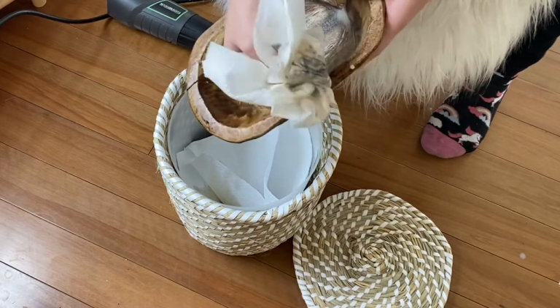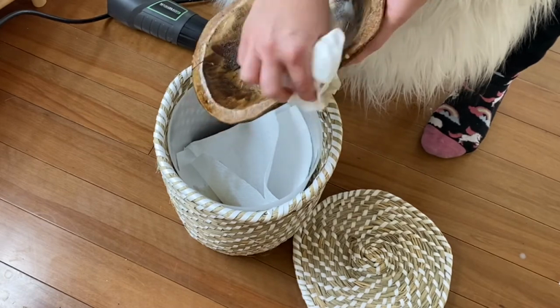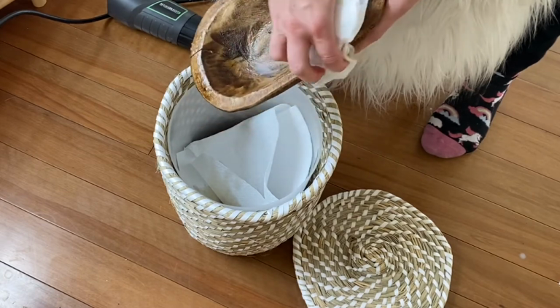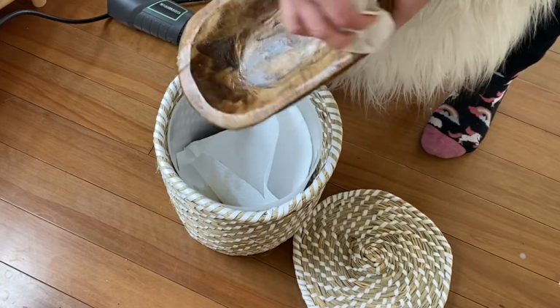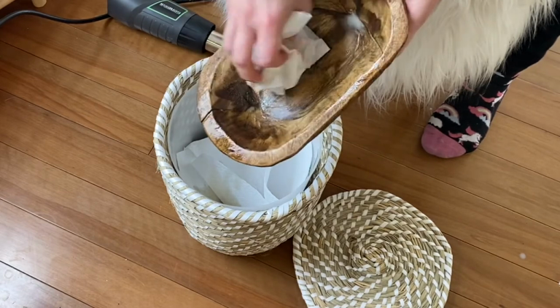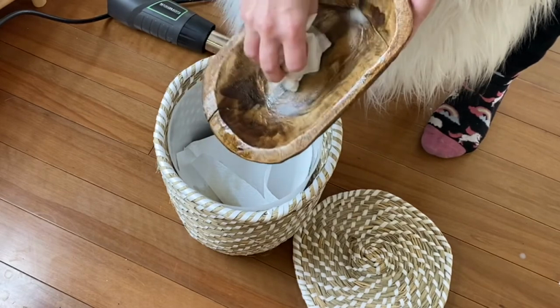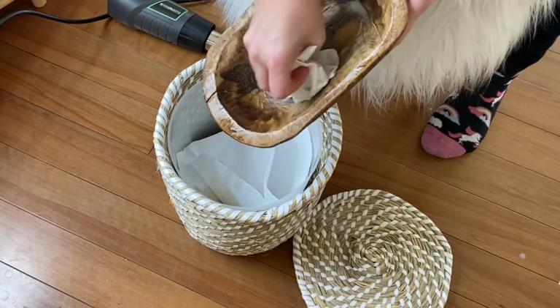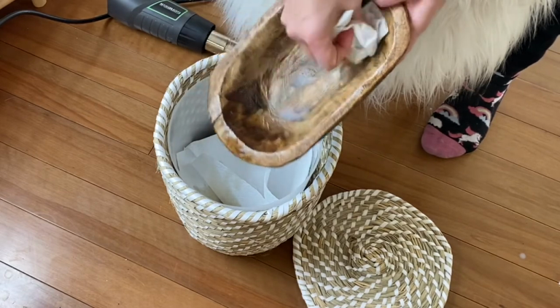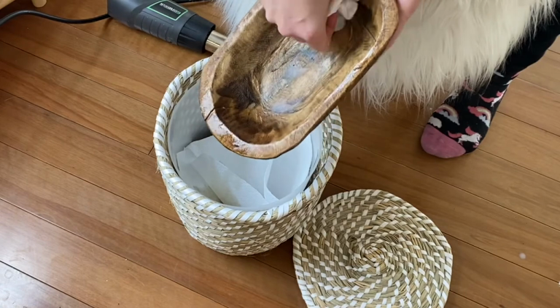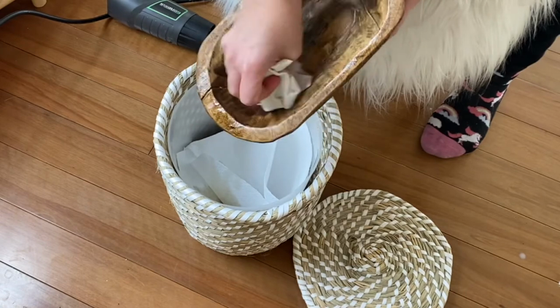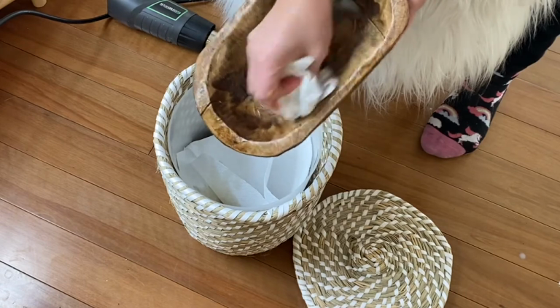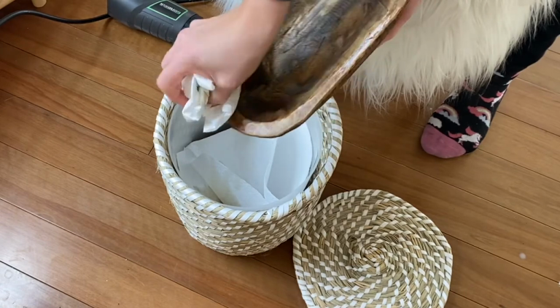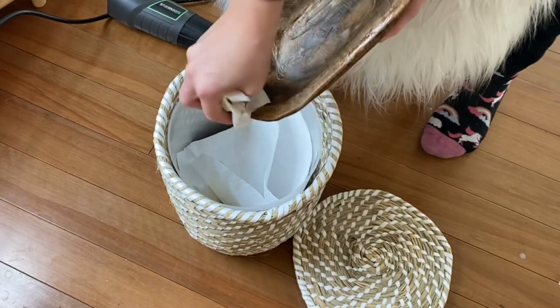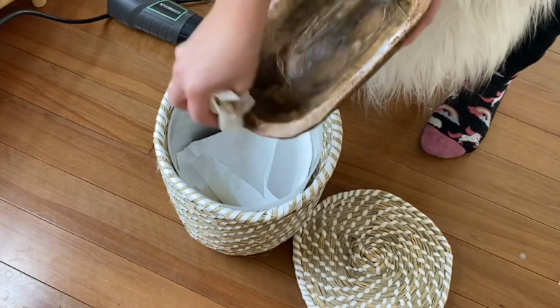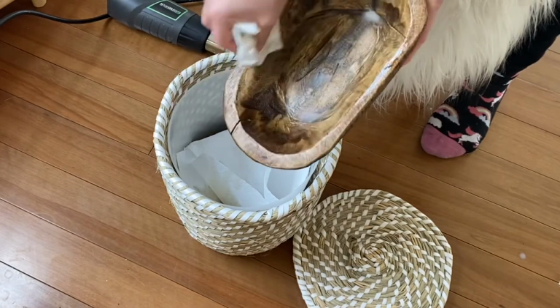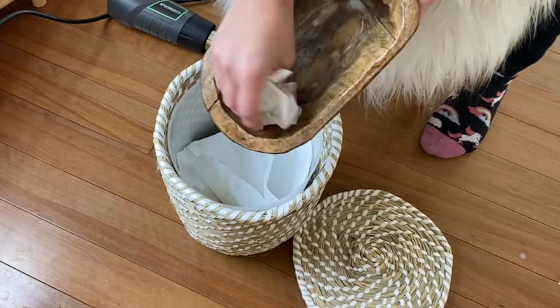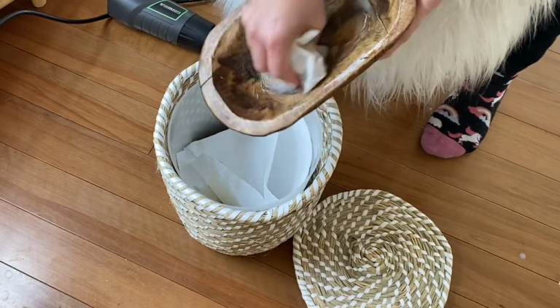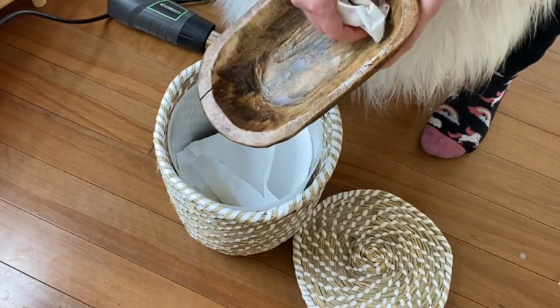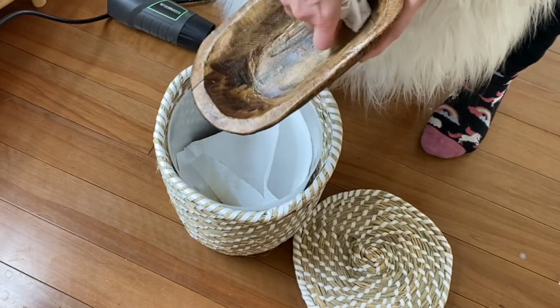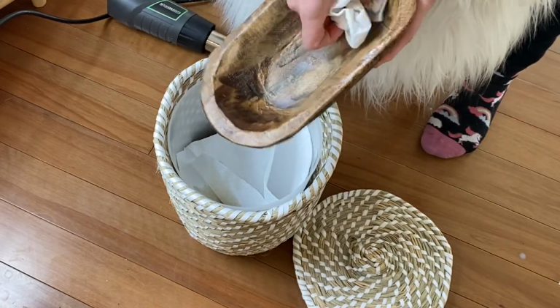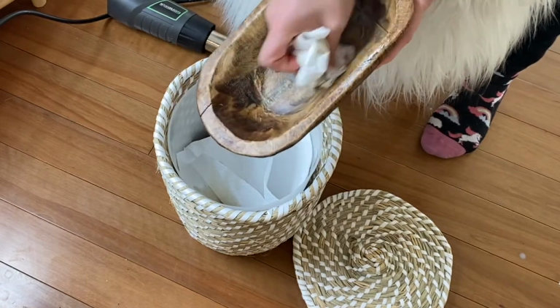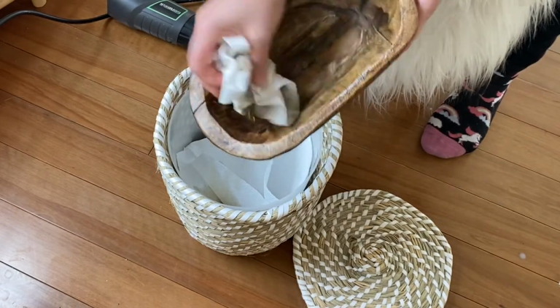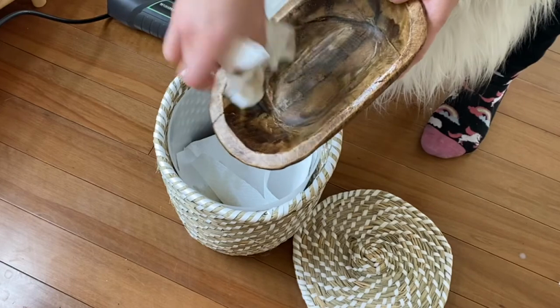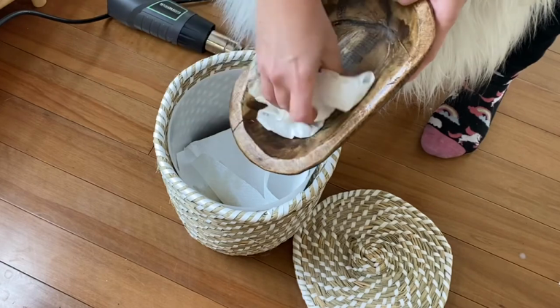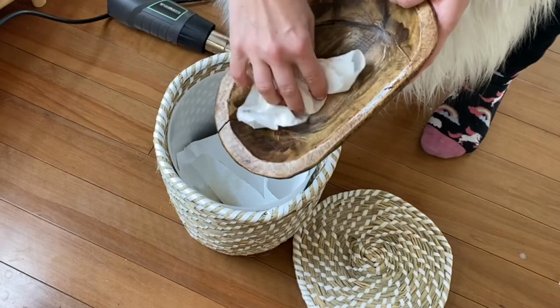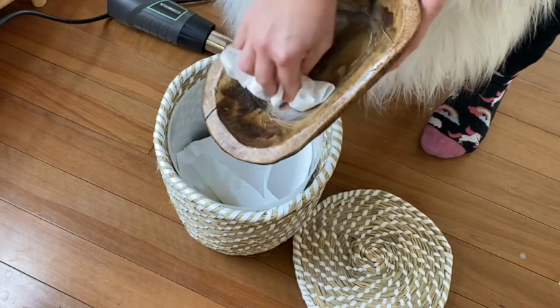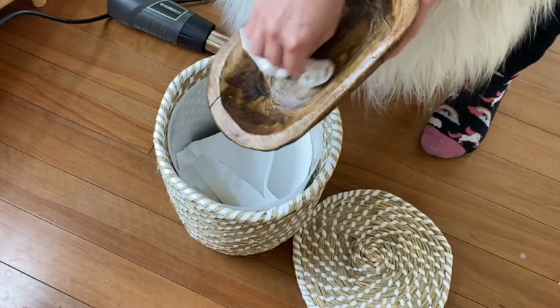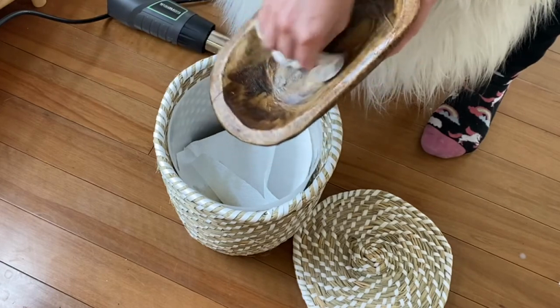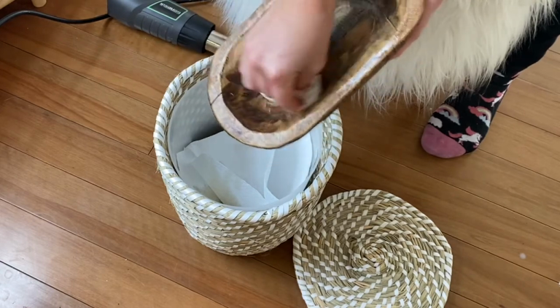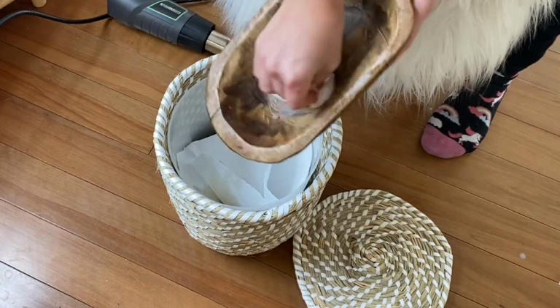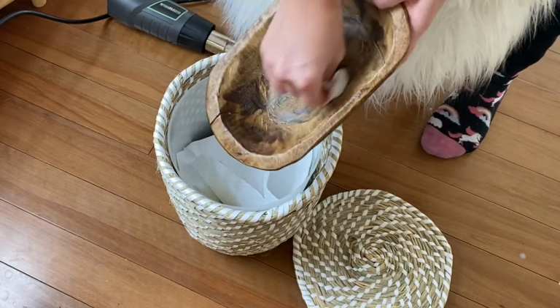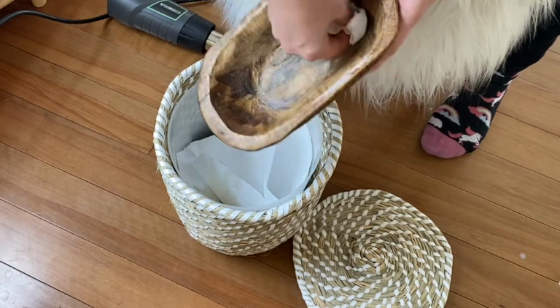Once everything is nice and soft and melted, just wipe out any remainder of the residue with your paper towel, and keep repeating this as necessary until you get the bowl nice and clean and dry.